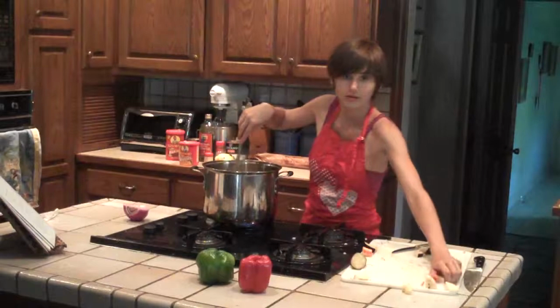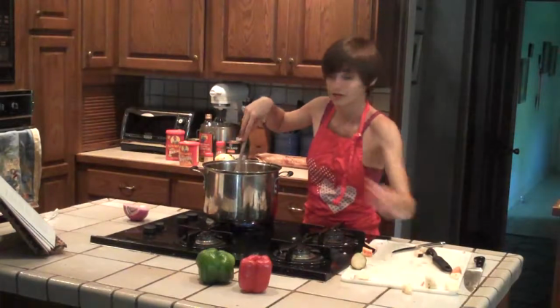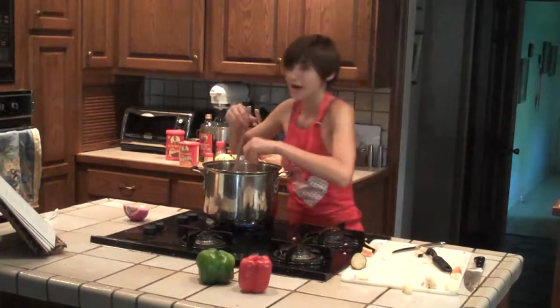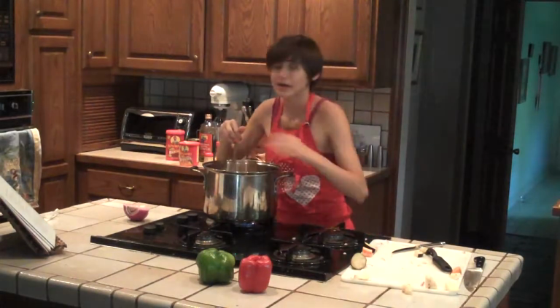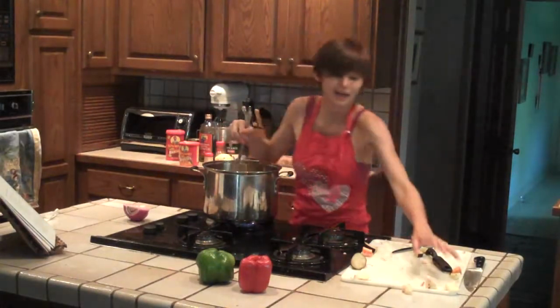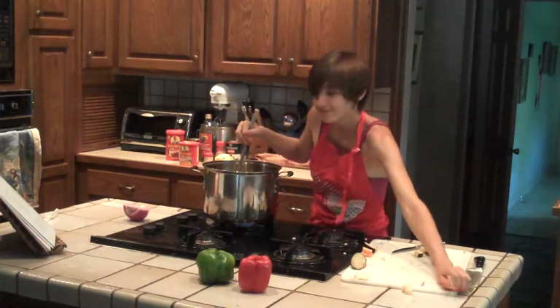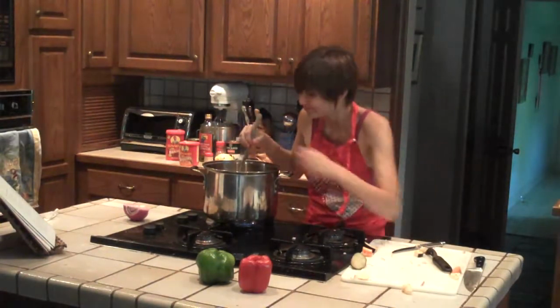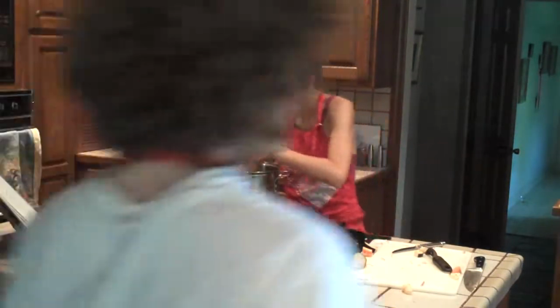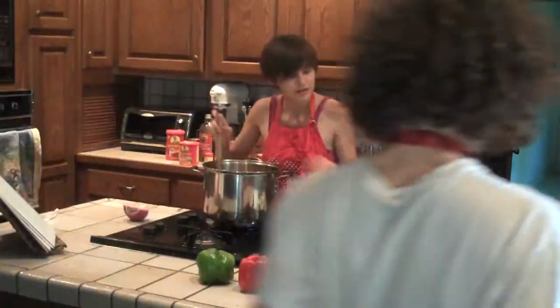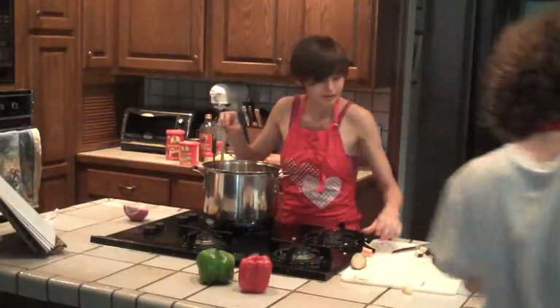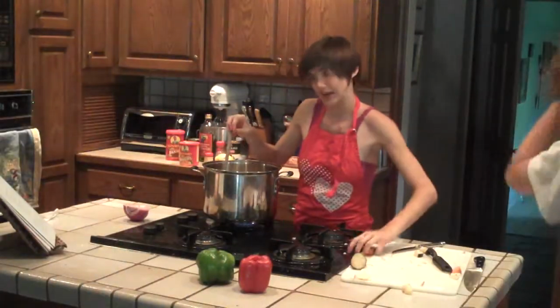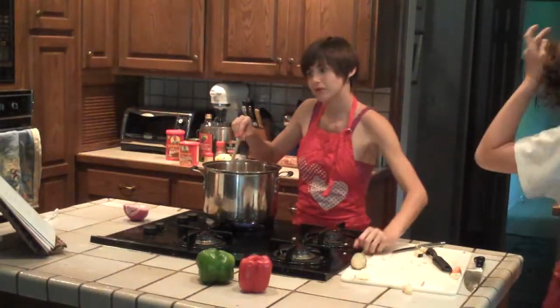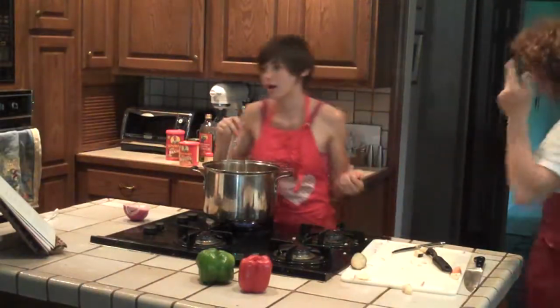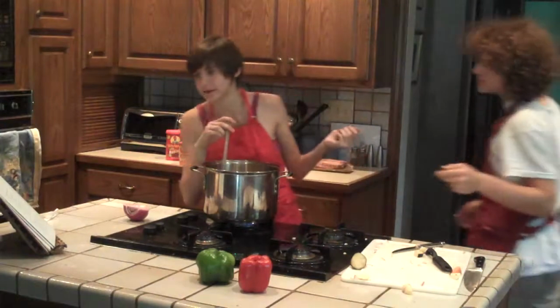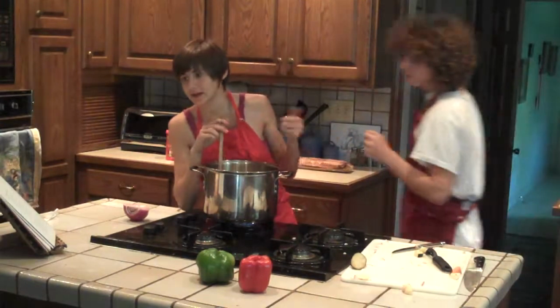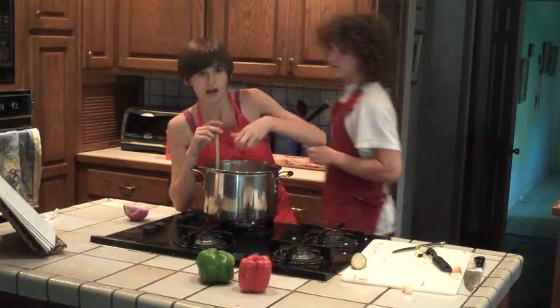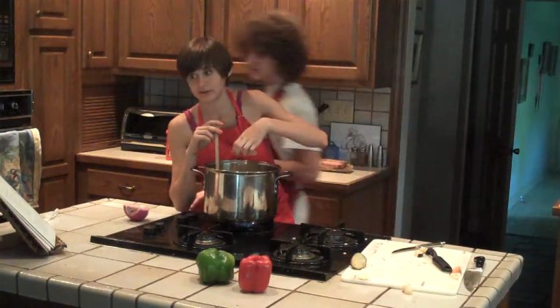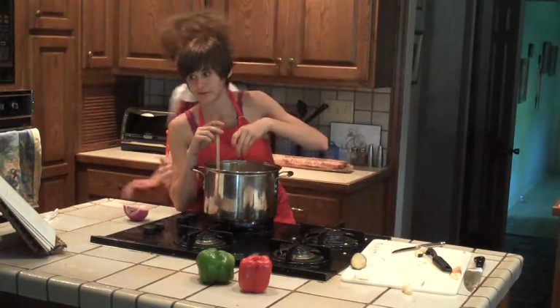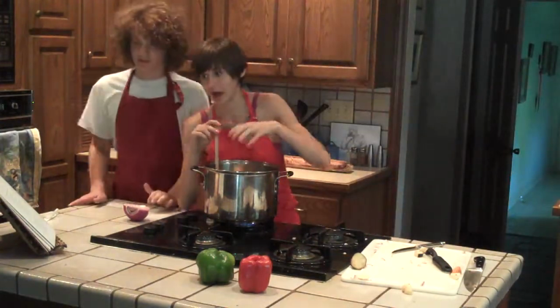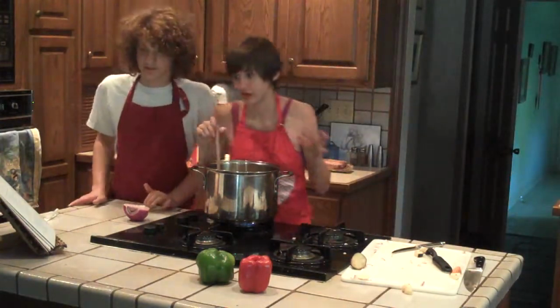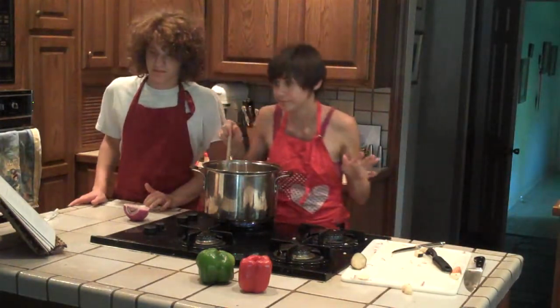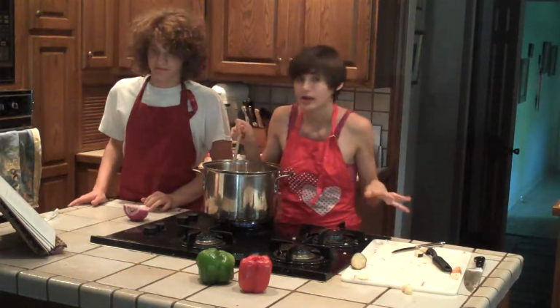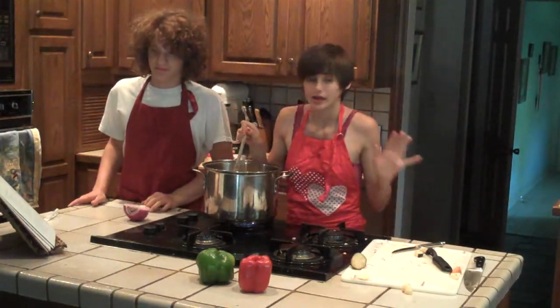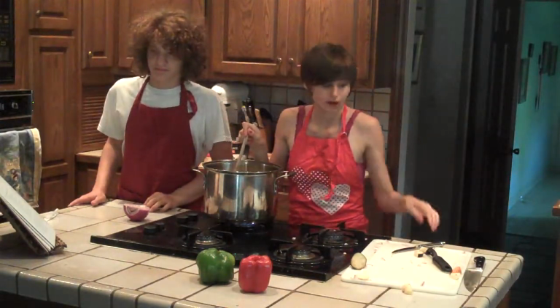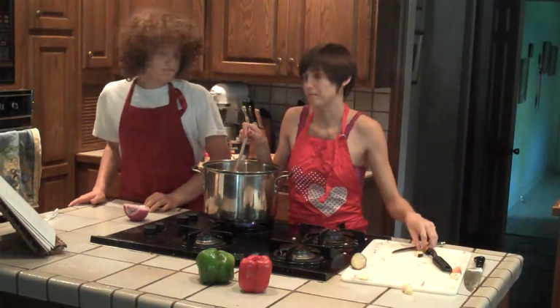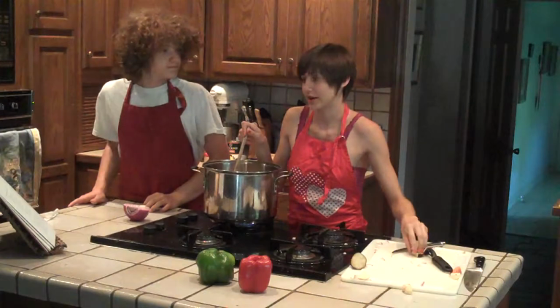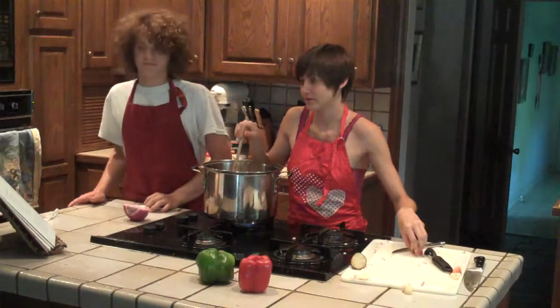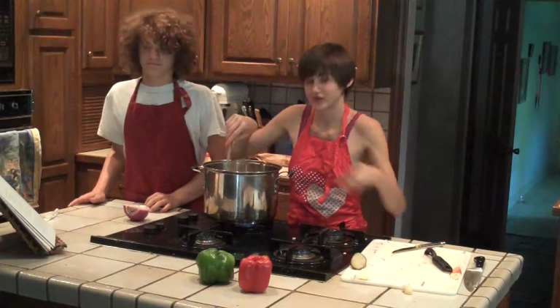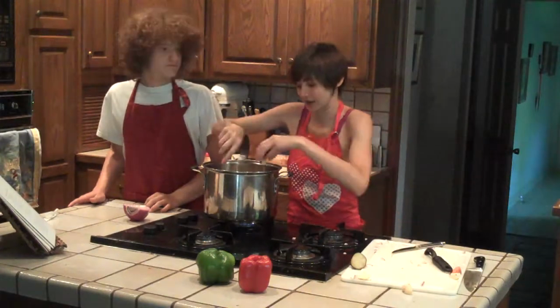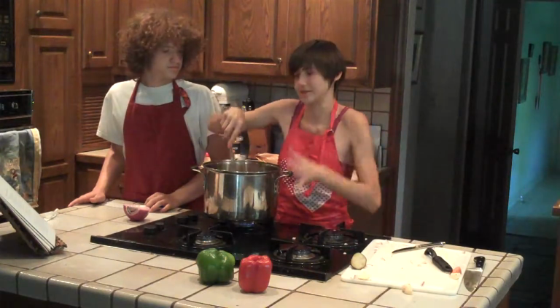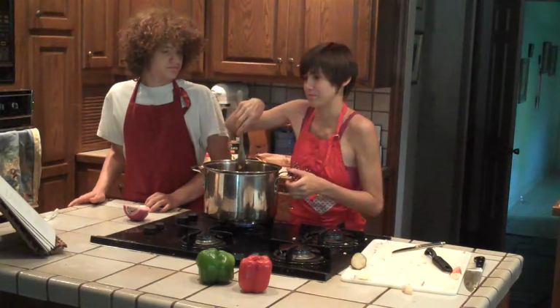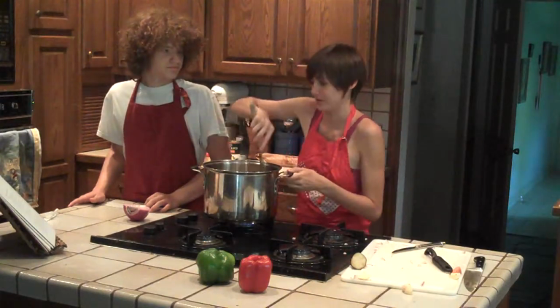Hello again! Hi! Today we are making a dish from Africa. It's called Marrakesh Tajine. I think that's how you pronounce it.